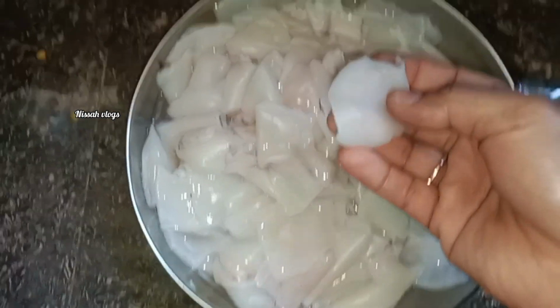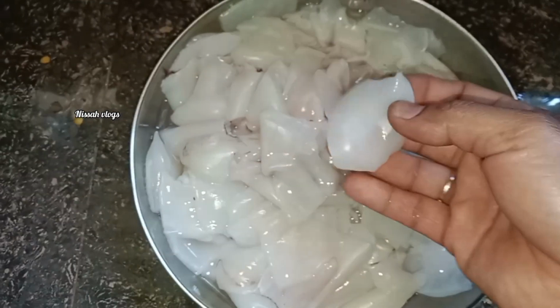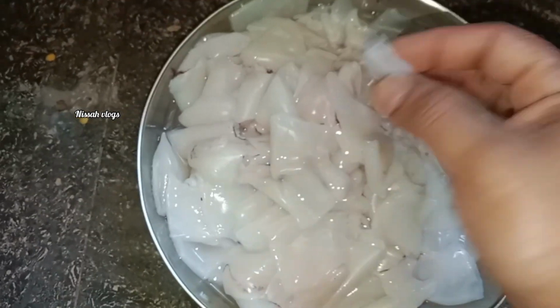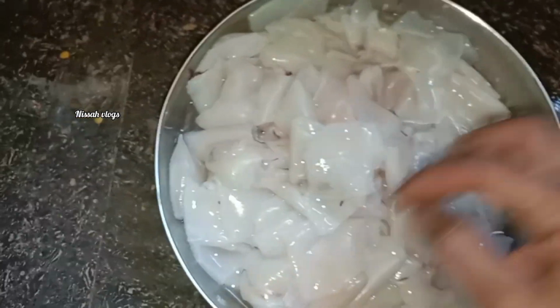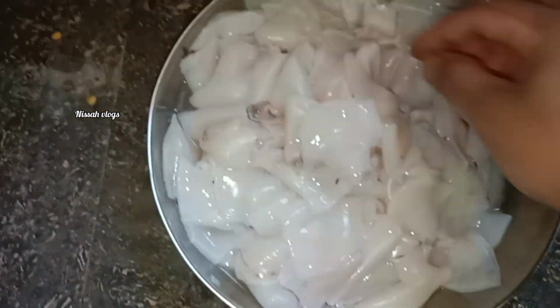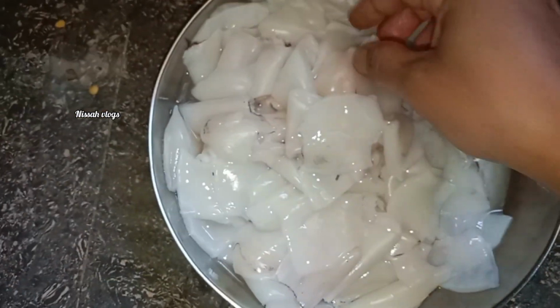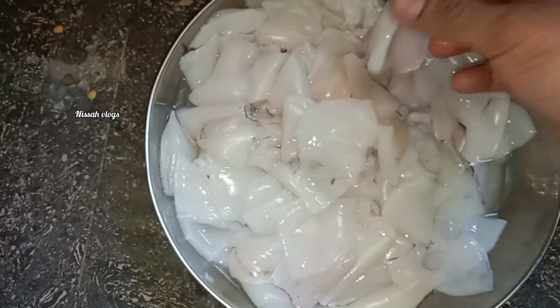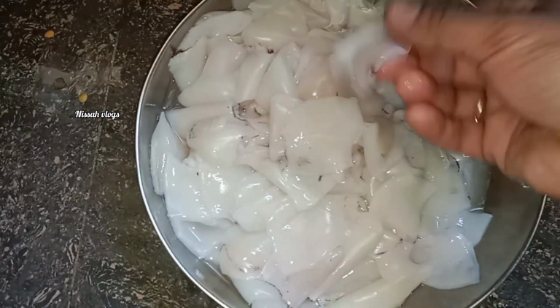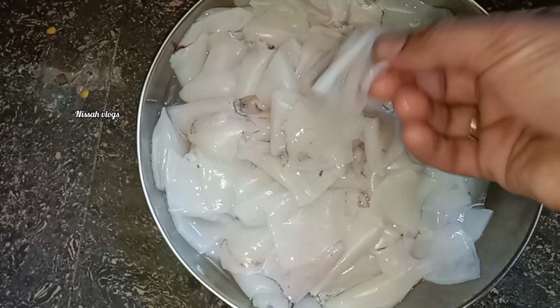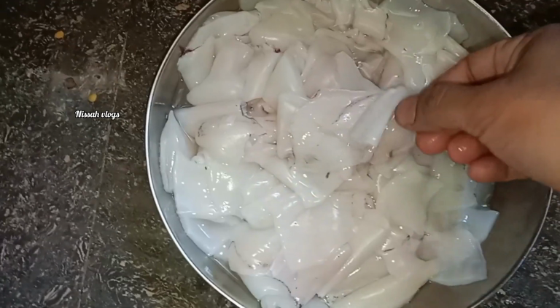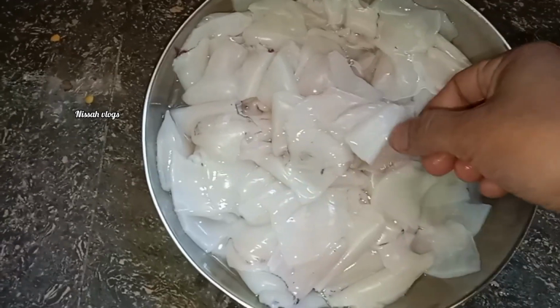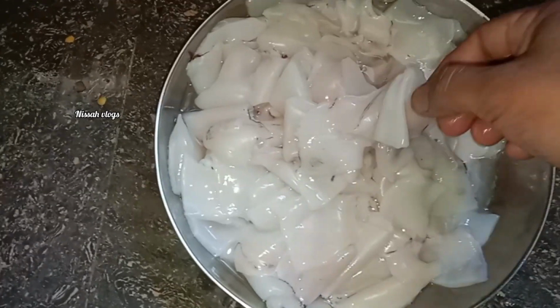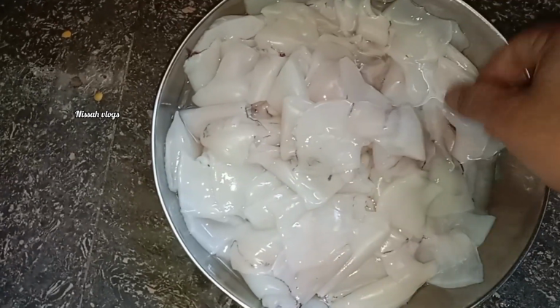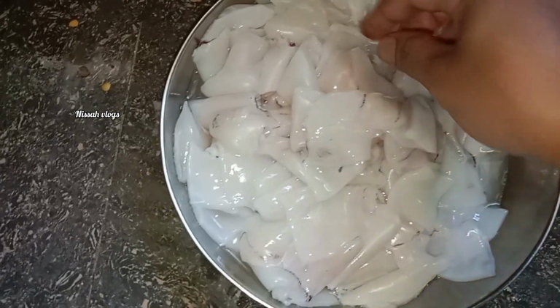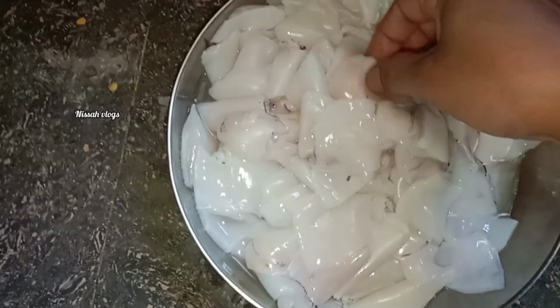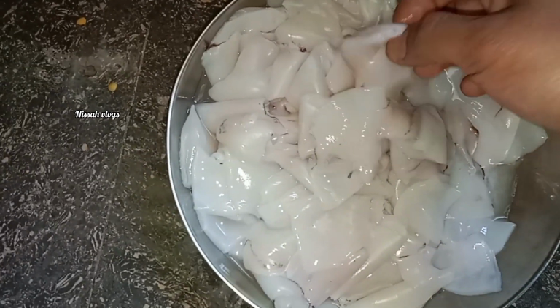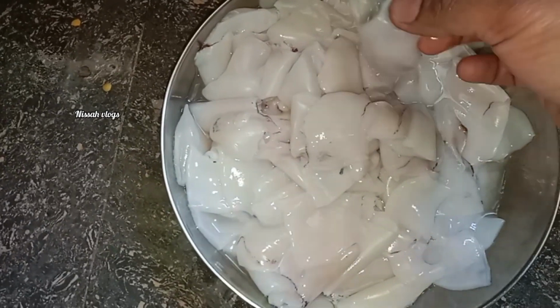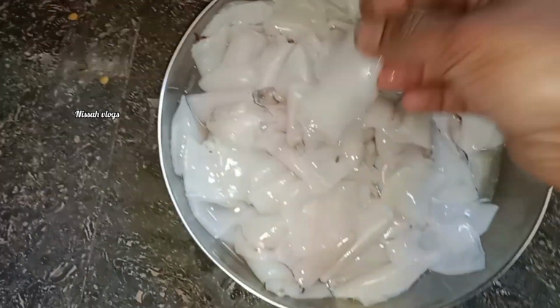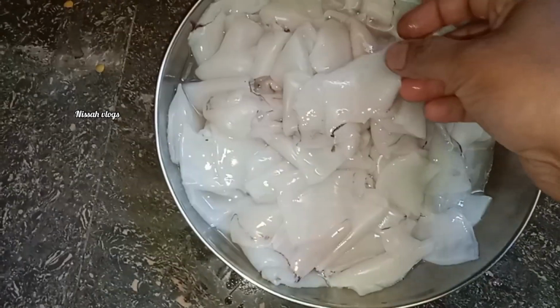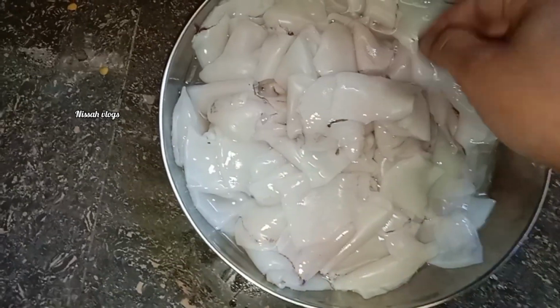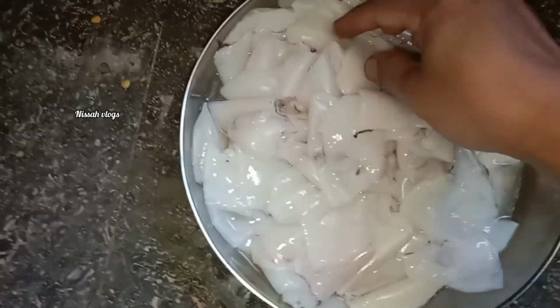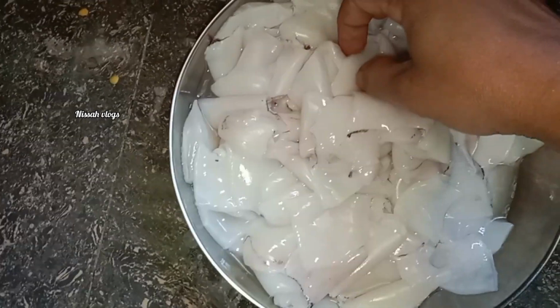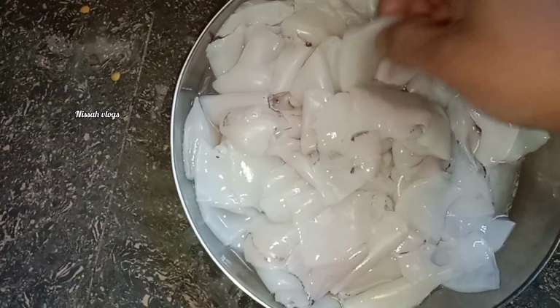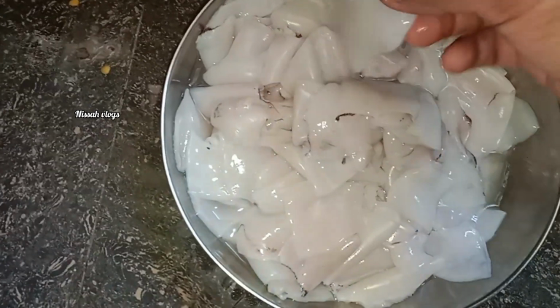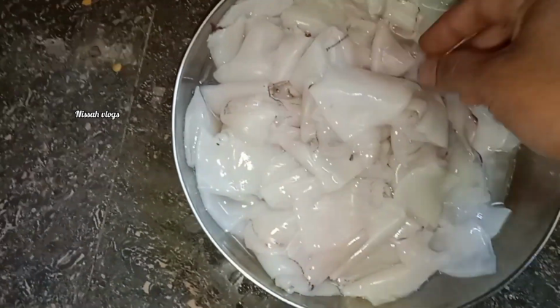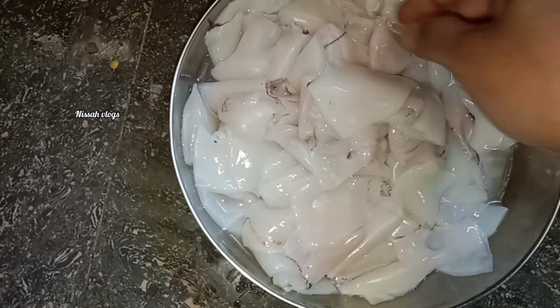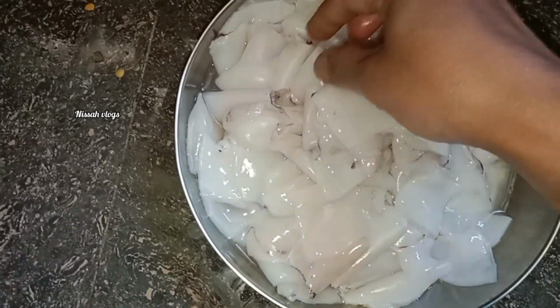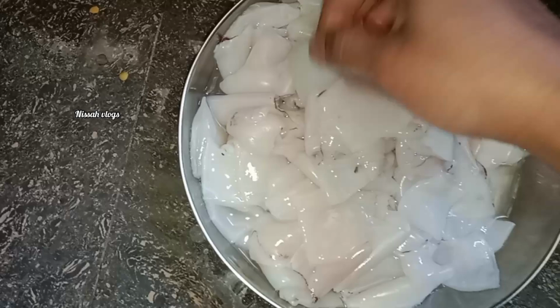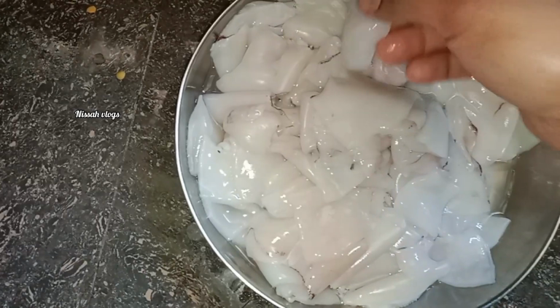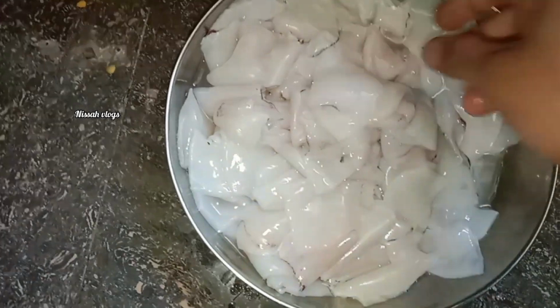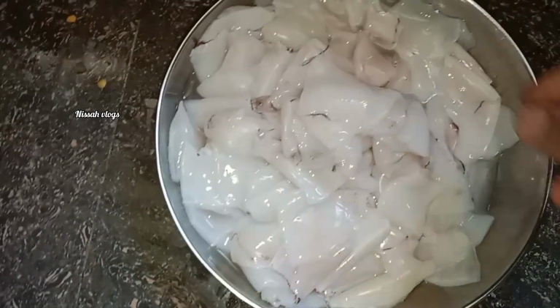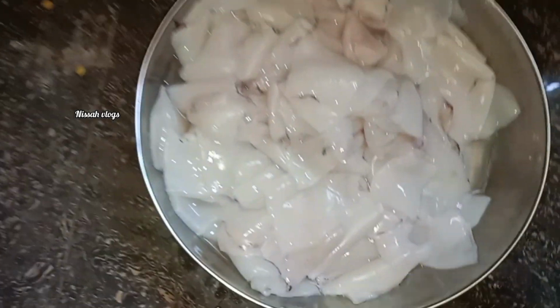I am going to show you how to cut it in the middle of the day. I will show you the link in the description.